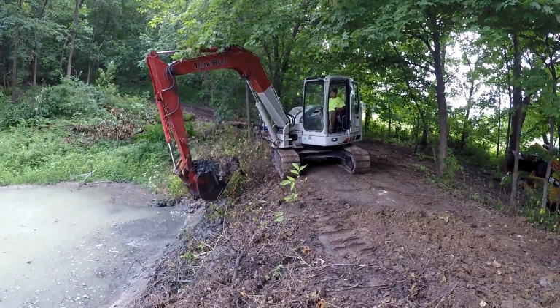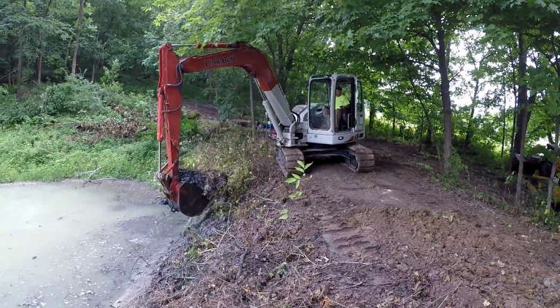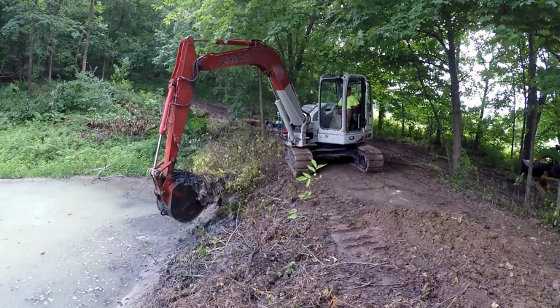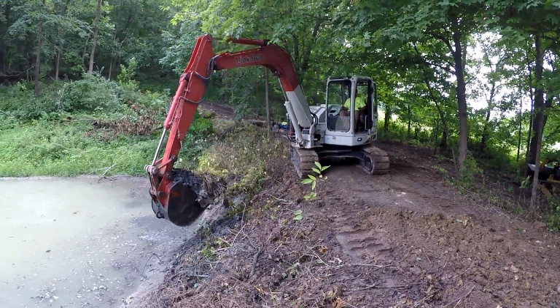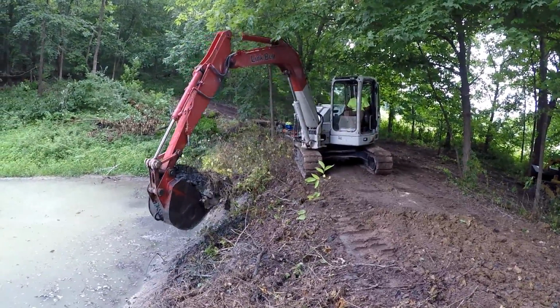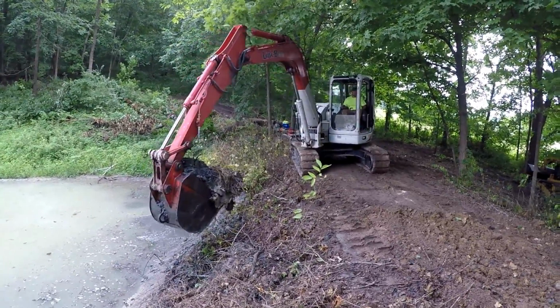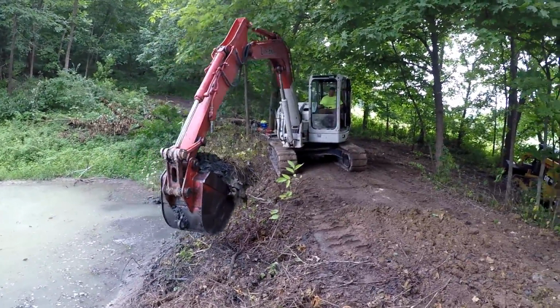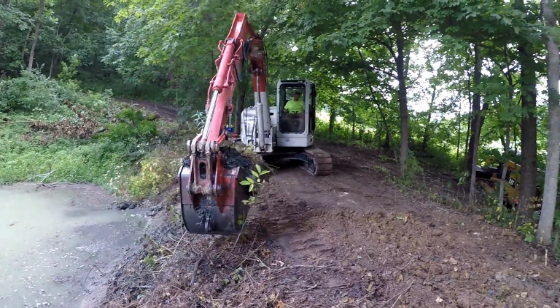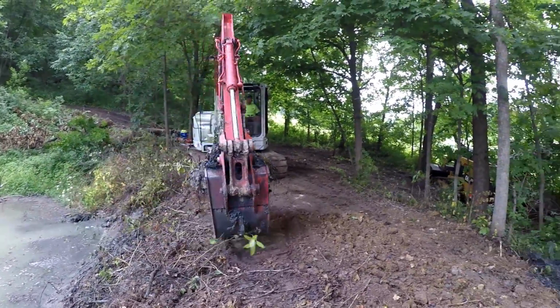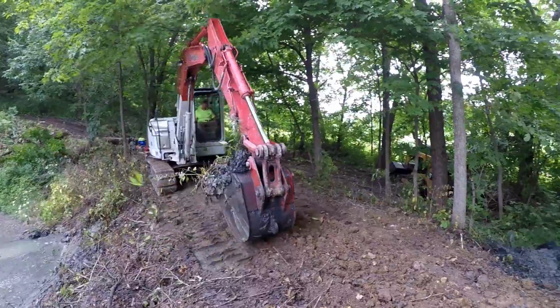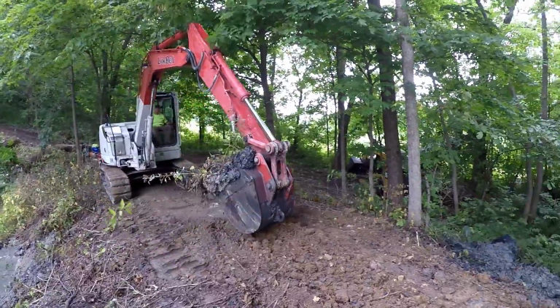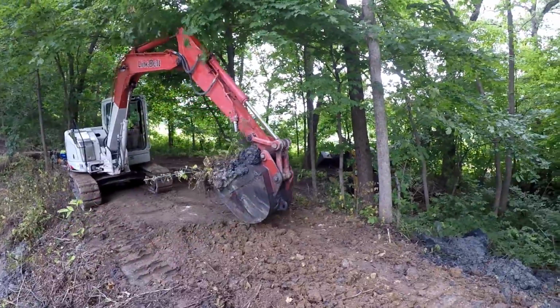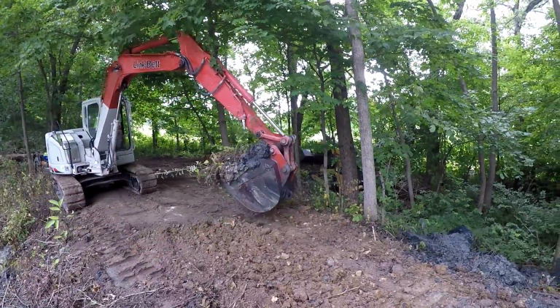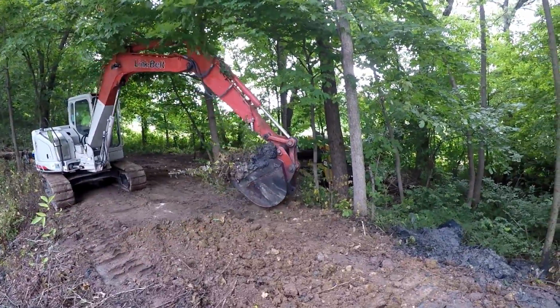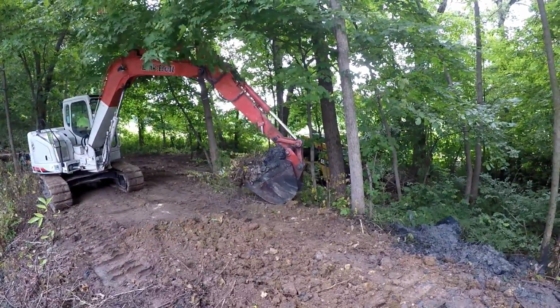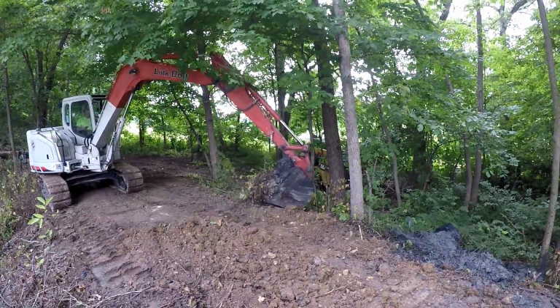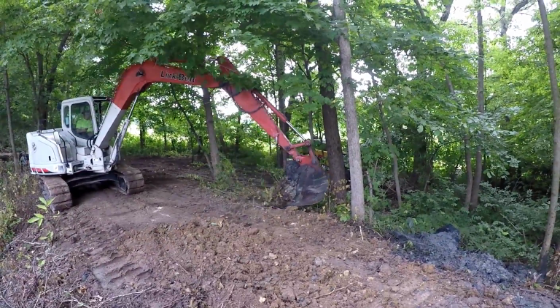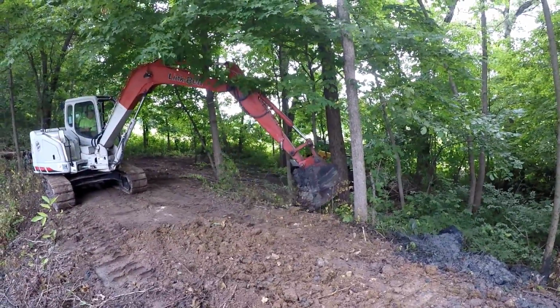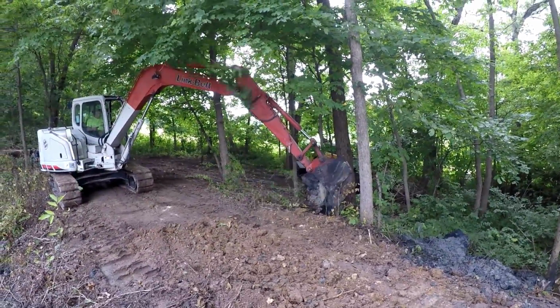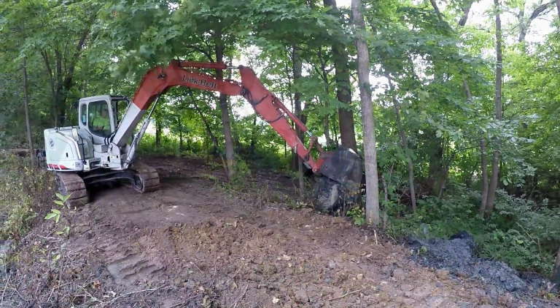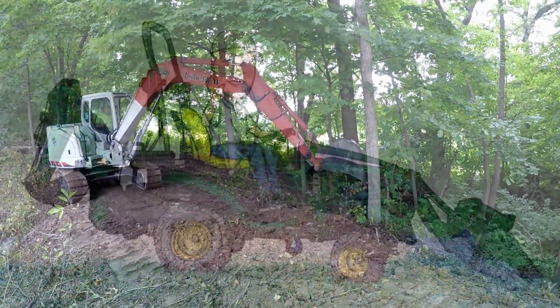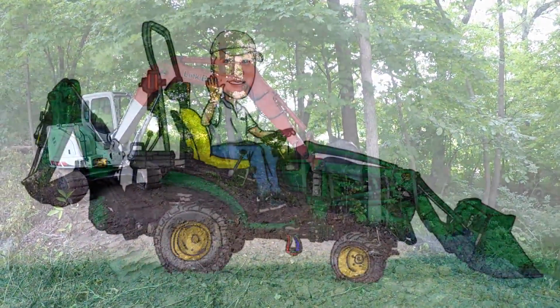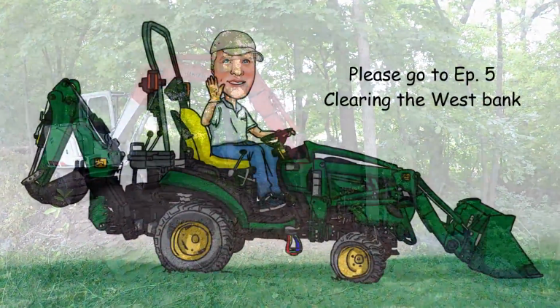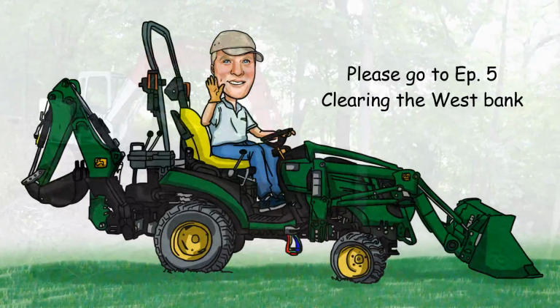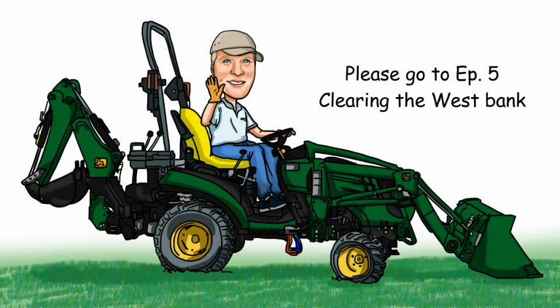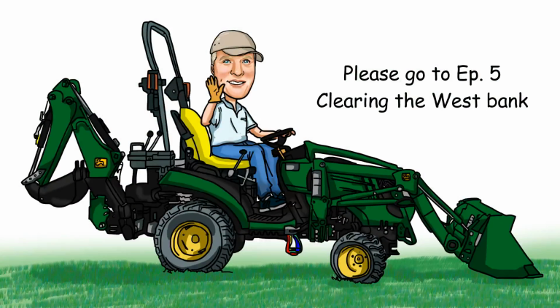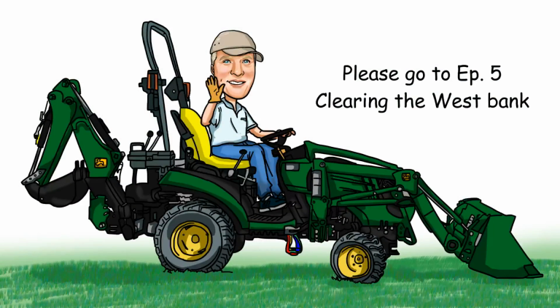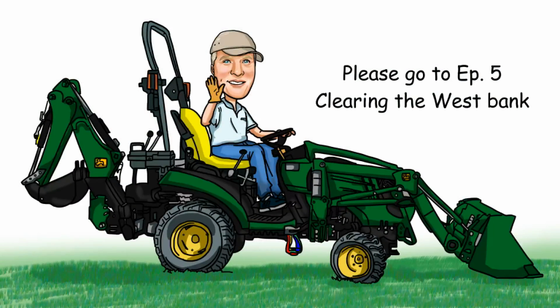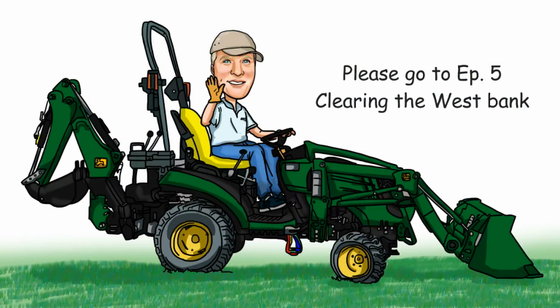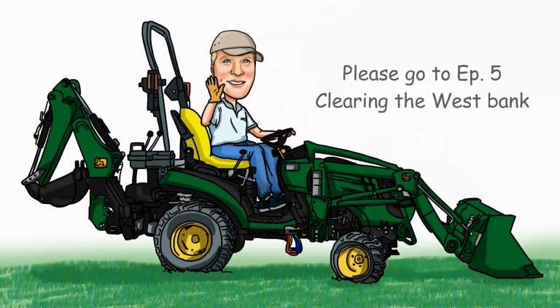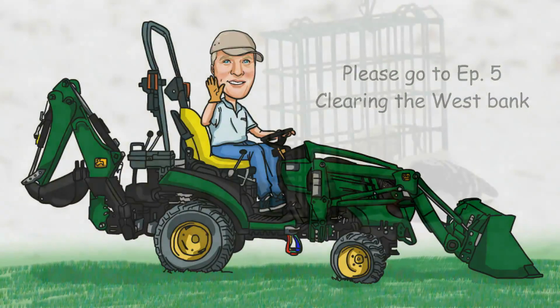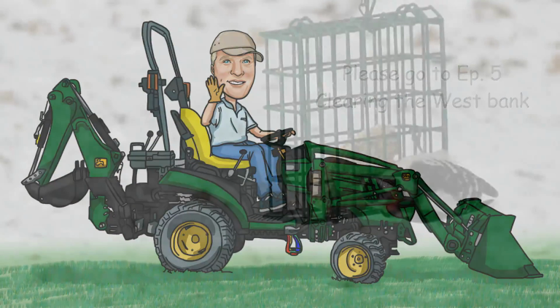Well, that's going to end this episode. Join me on the next episode as we move to the left of that machine and work on that west bank and get that all cleaned up. Thanks for watching and we'll see you then.